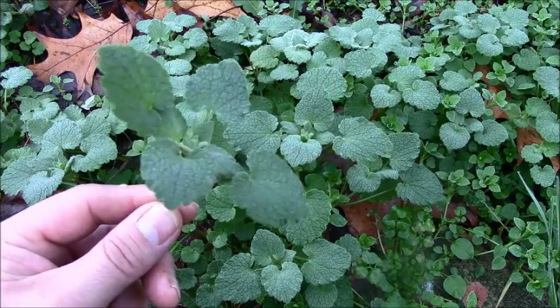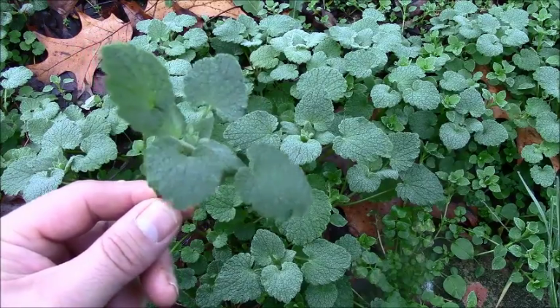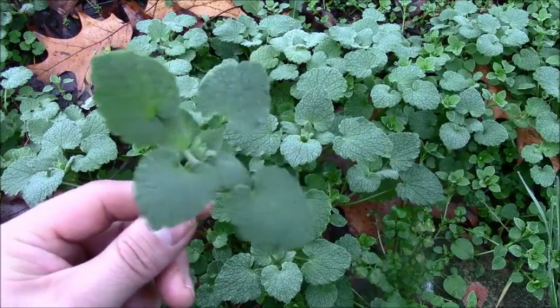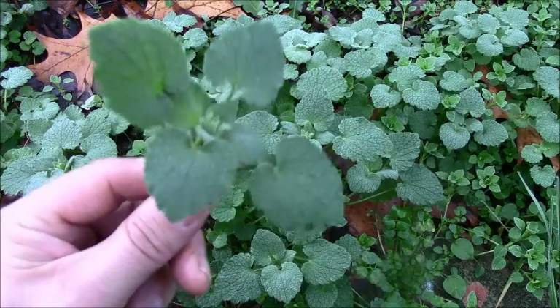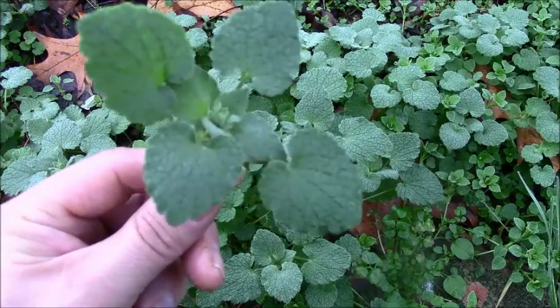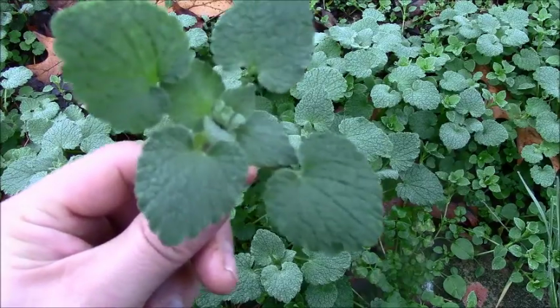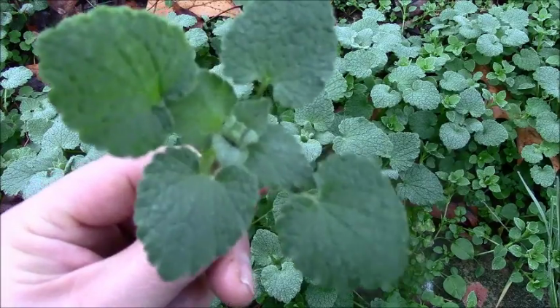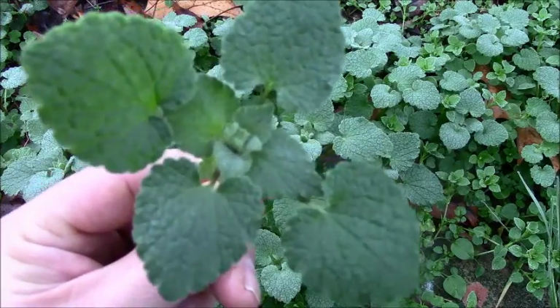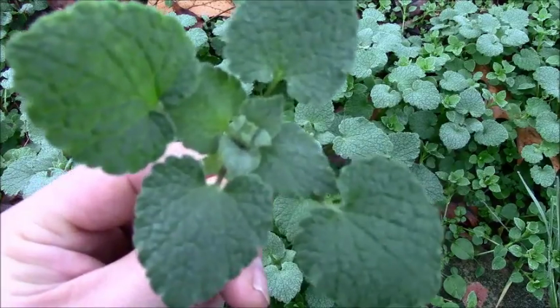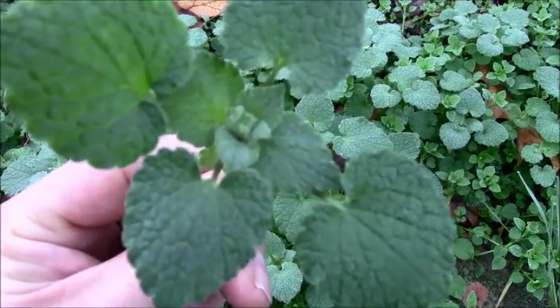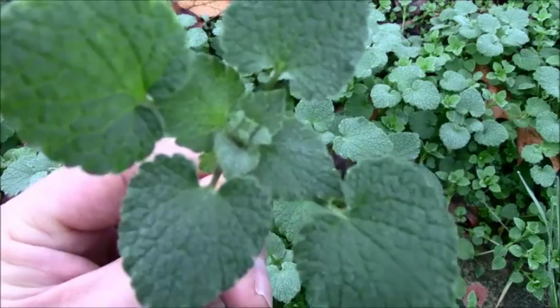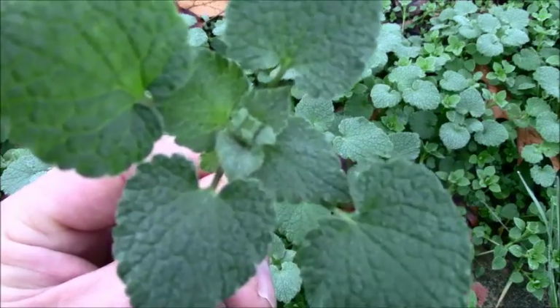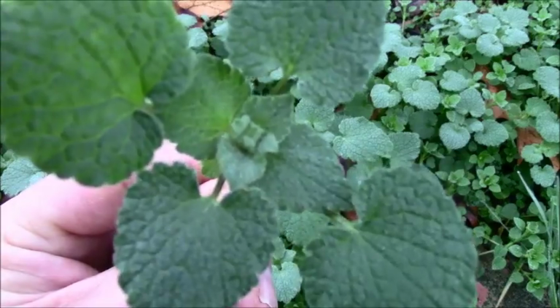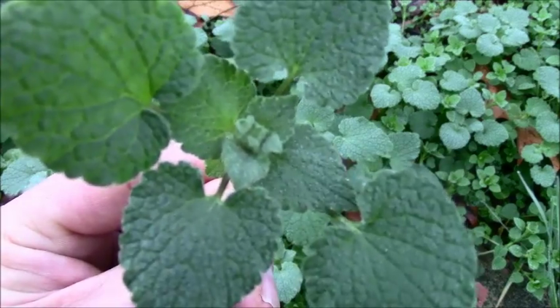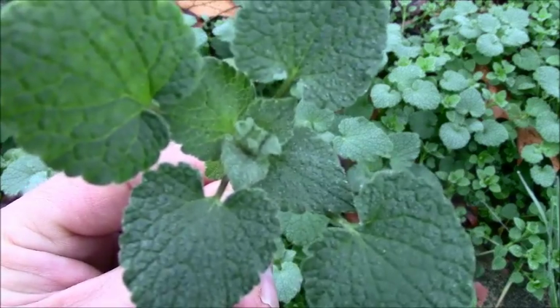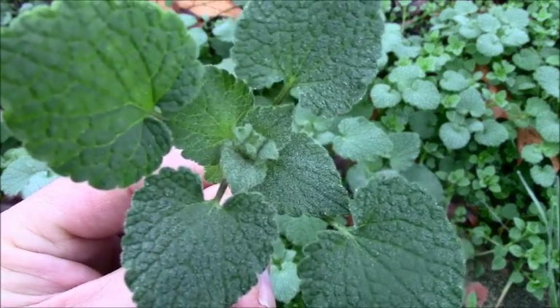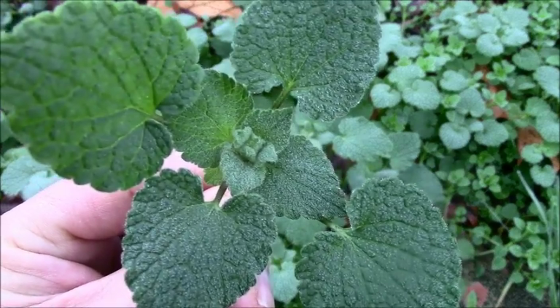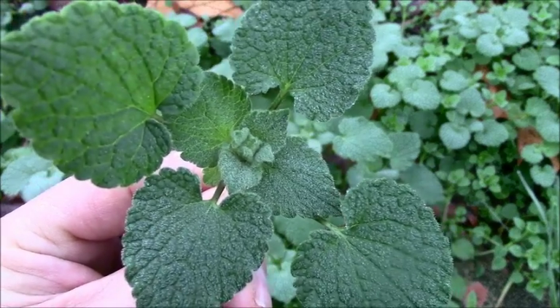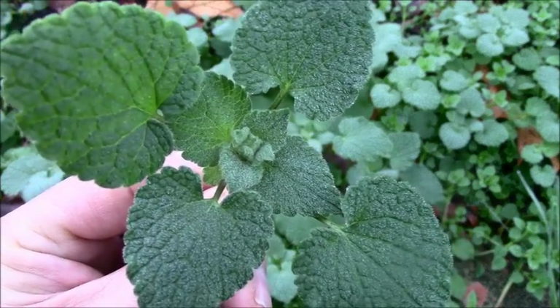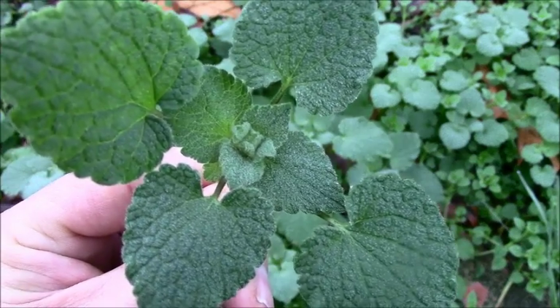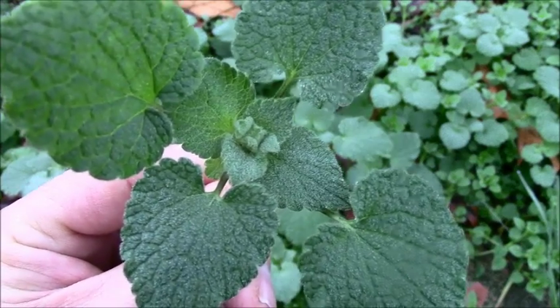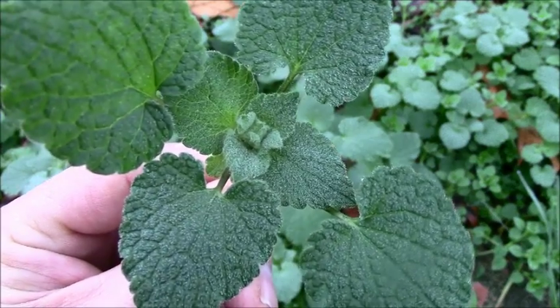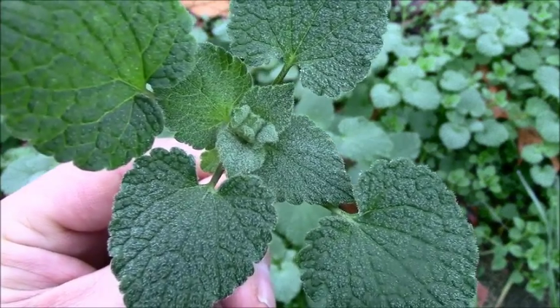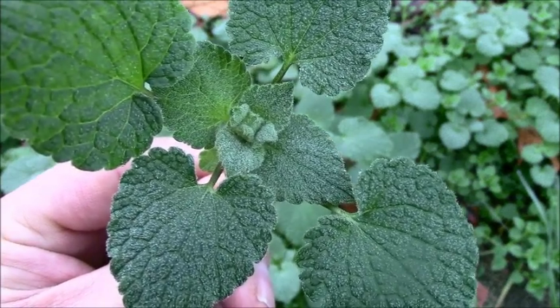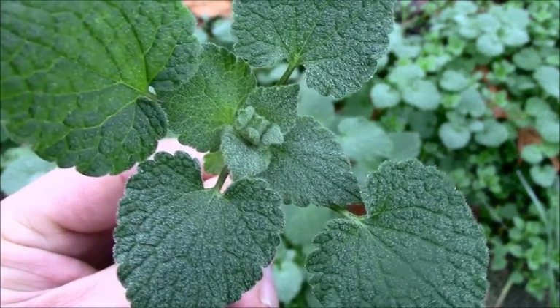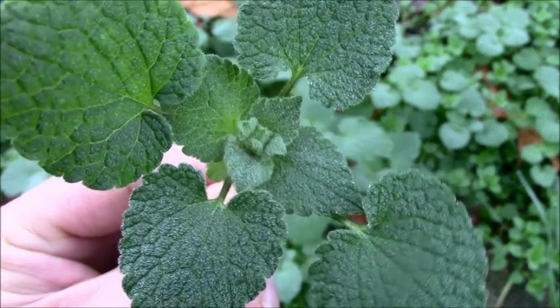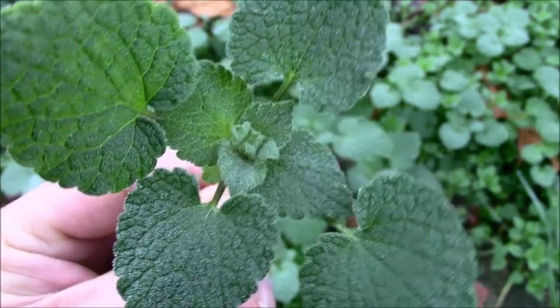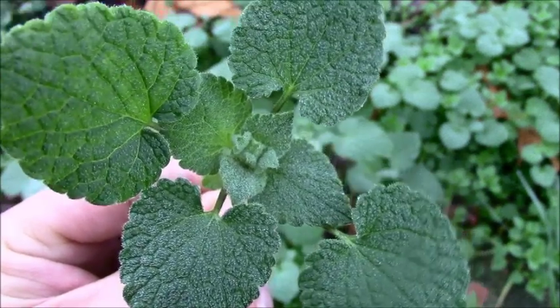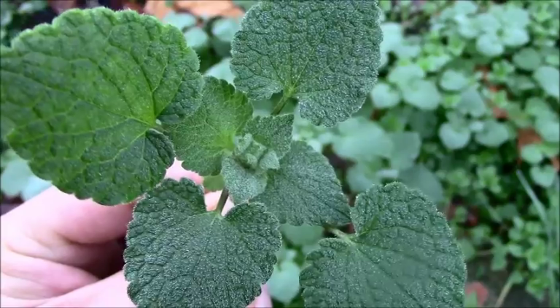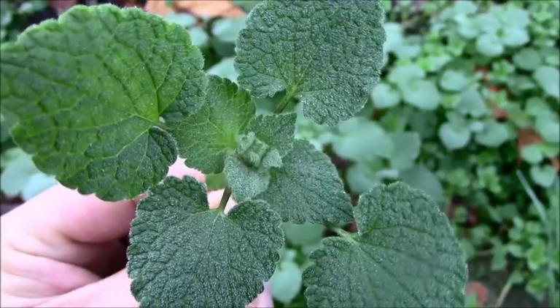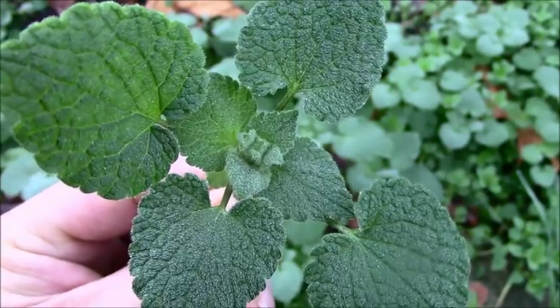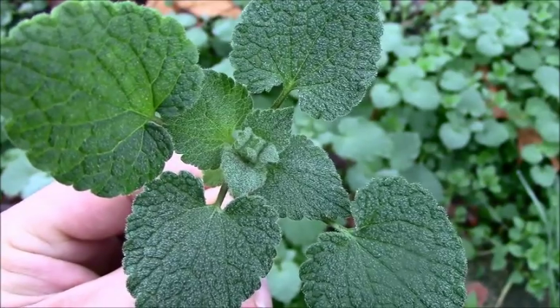Either way, it starts out in the spring with green leaves, and only gets the red leaves as it's going to flower.